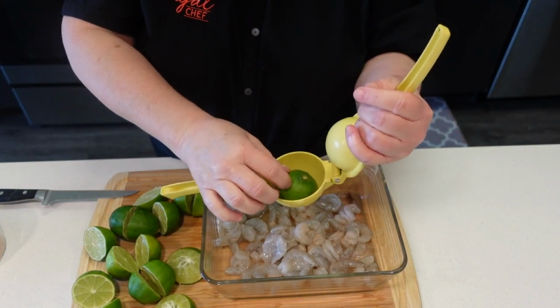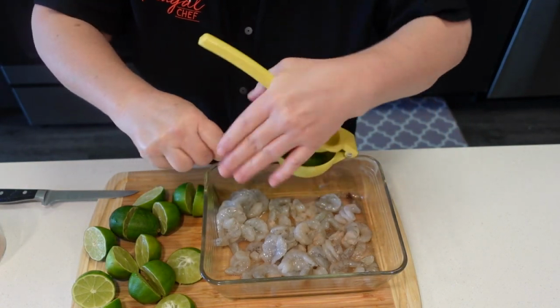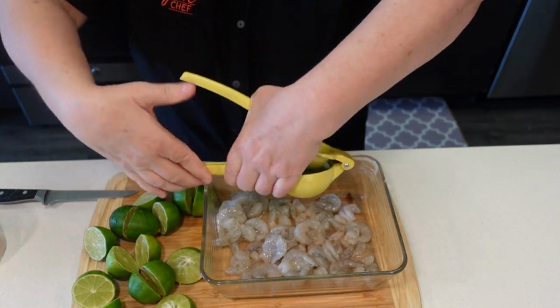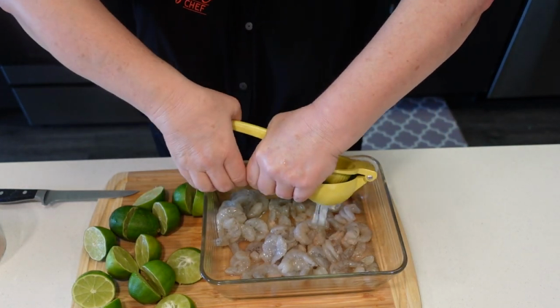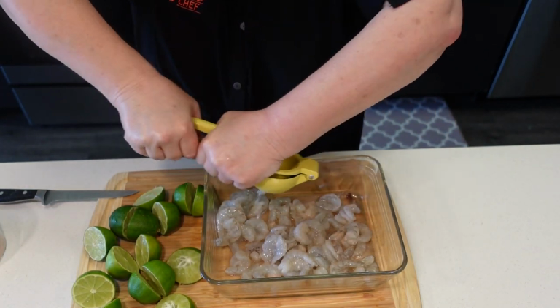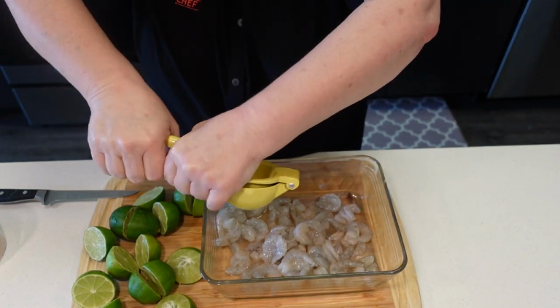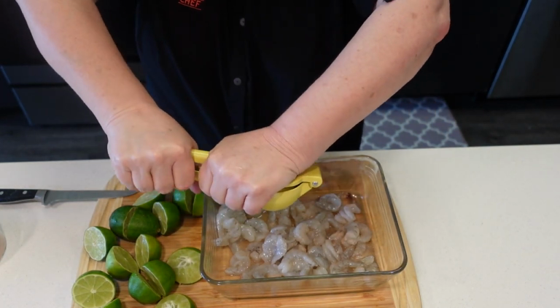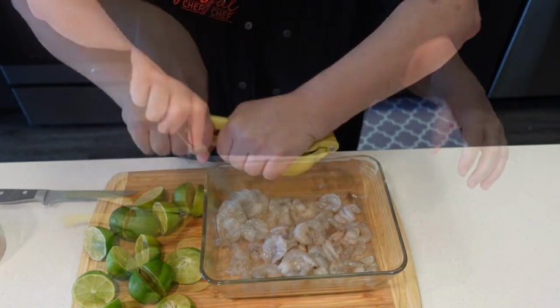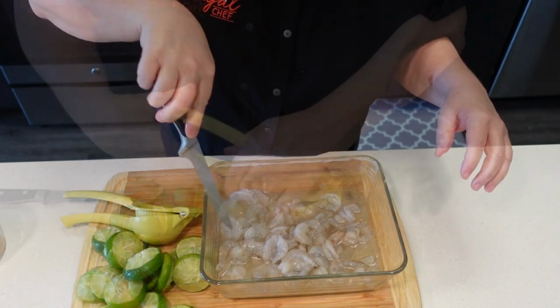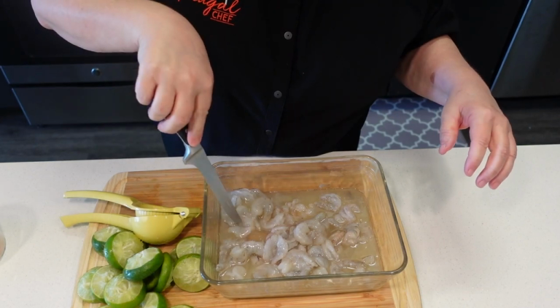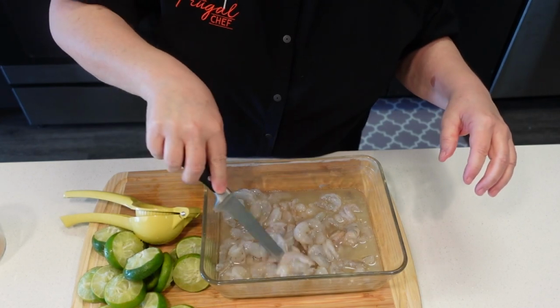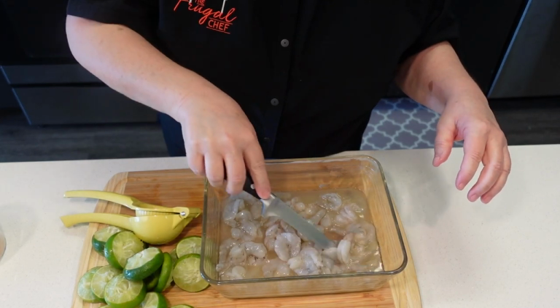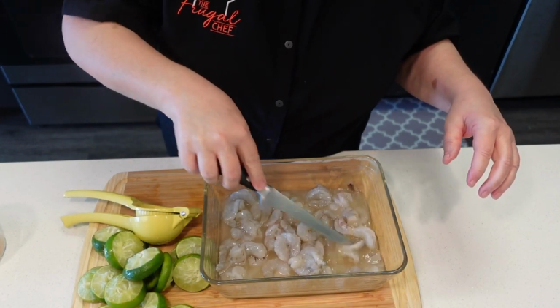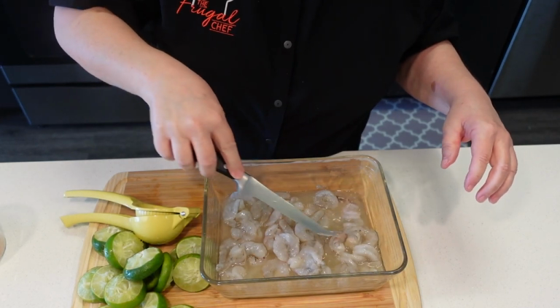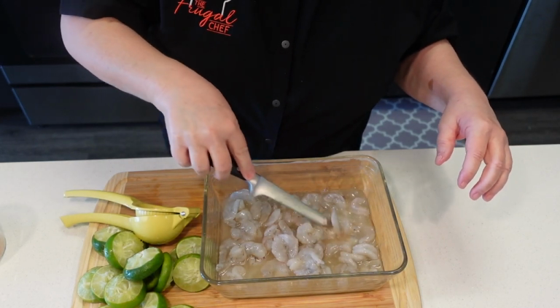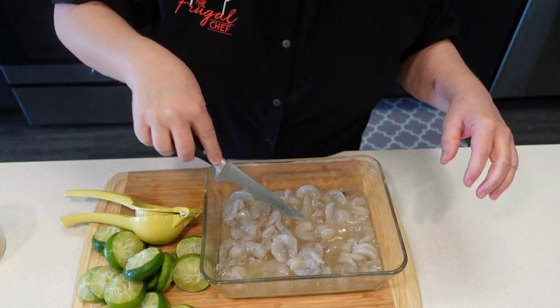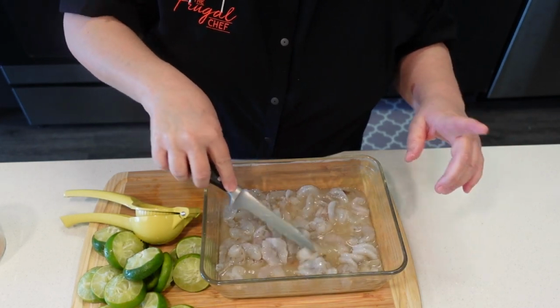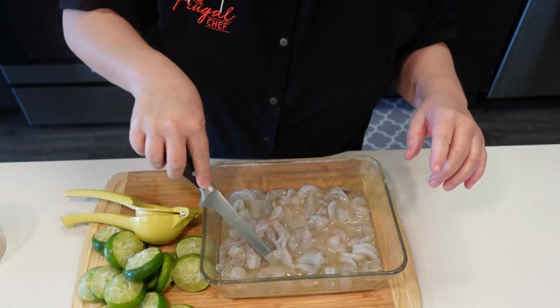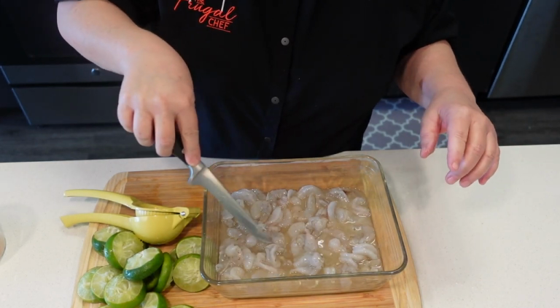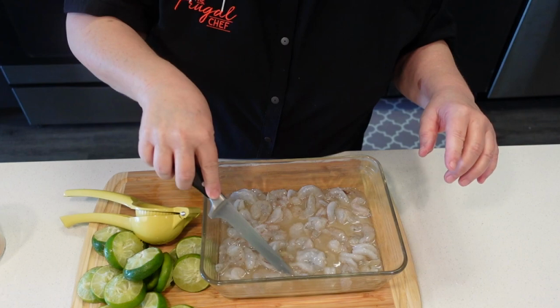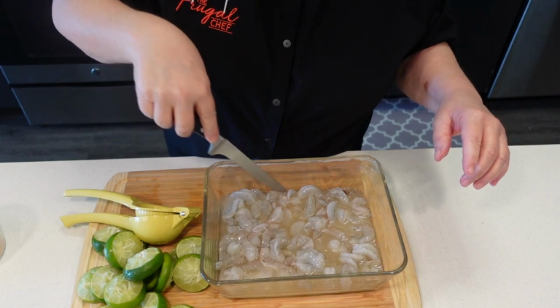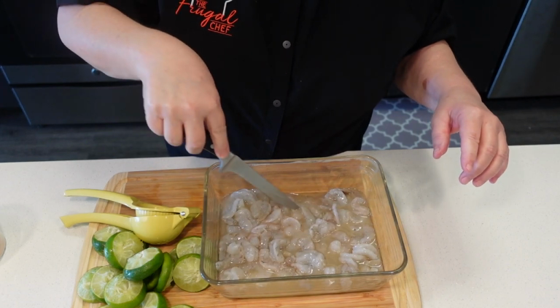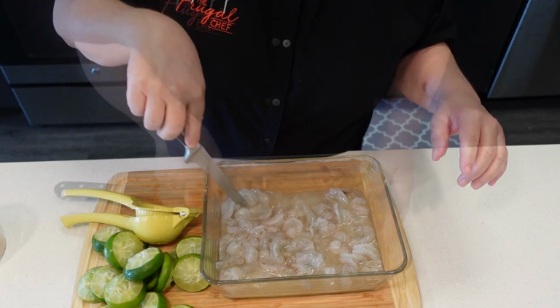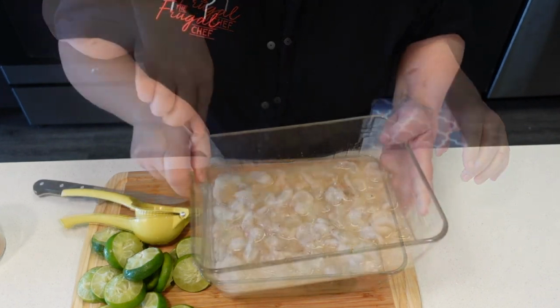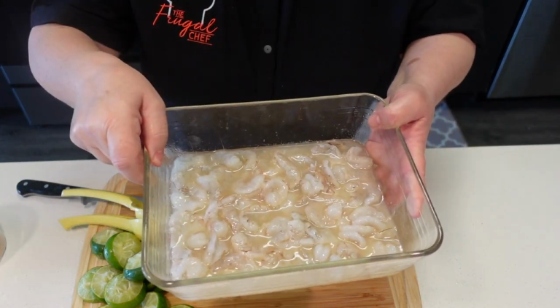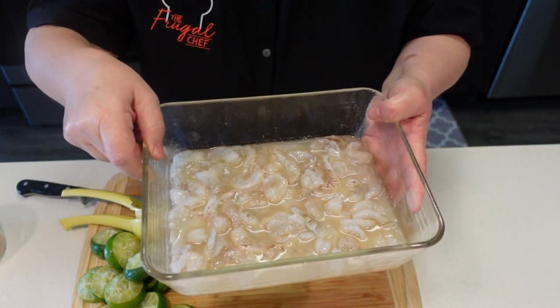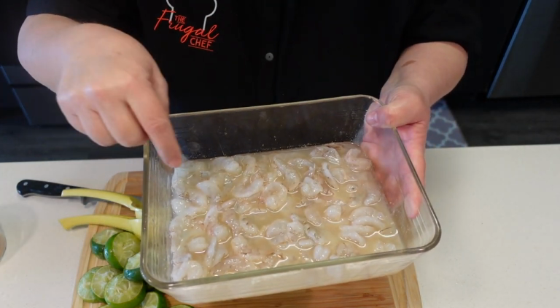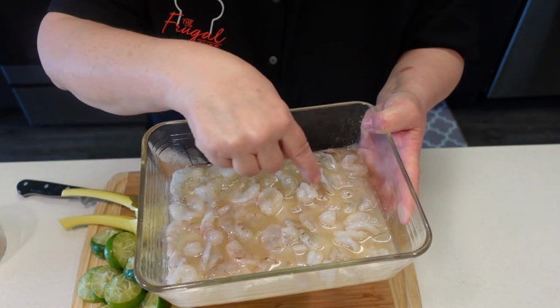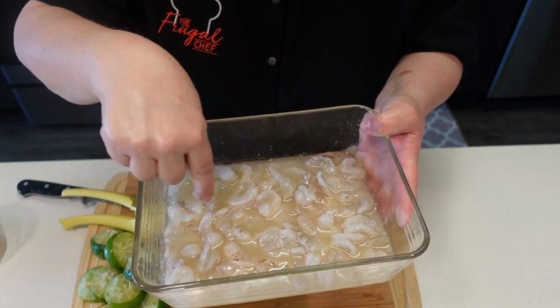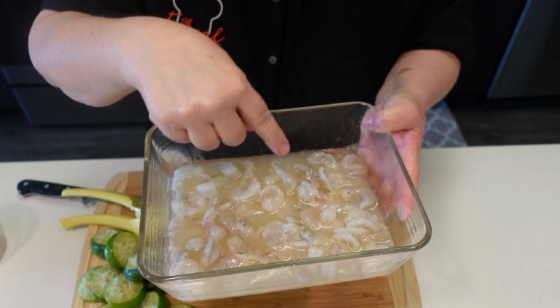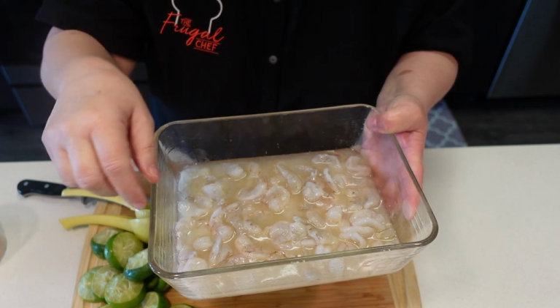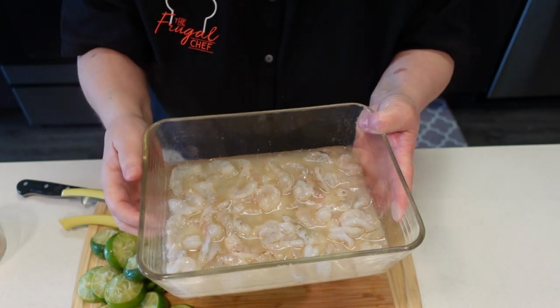So now I'm going to juice in eight limes. We want this to be covered in juice. I am going to cover this and put it in the refrigerator for 30 minutes and then we will finish our recipe. You can see how the shrimp is starting to change color with the lime in there.